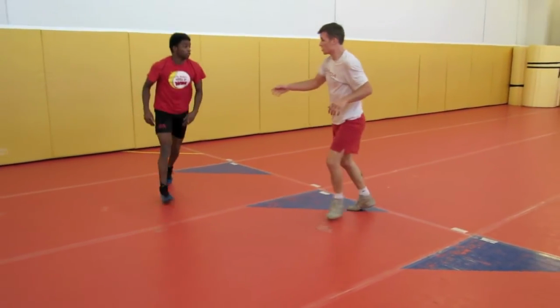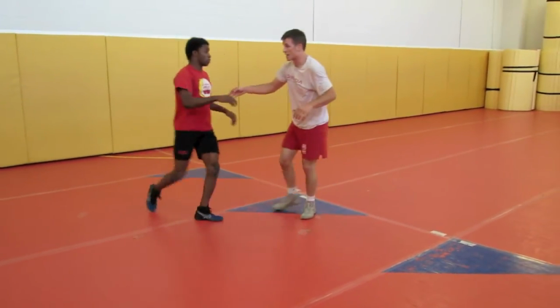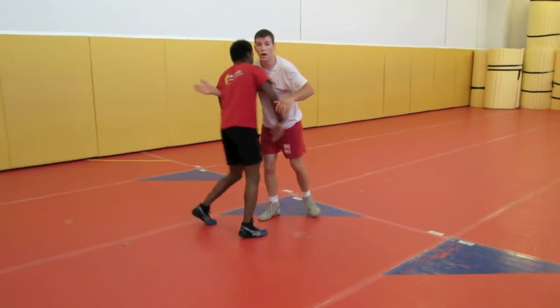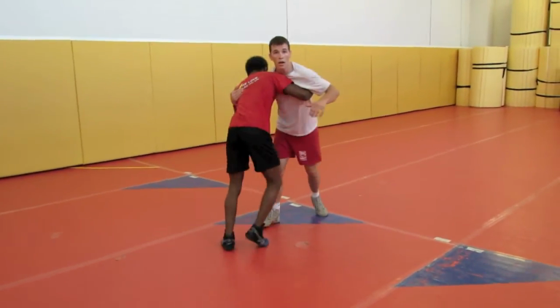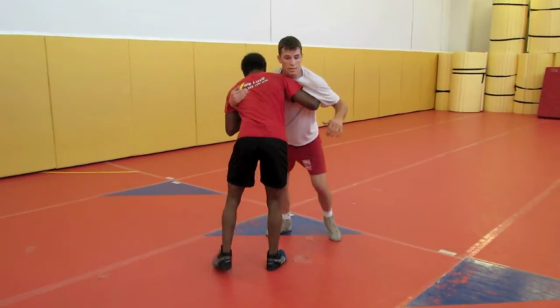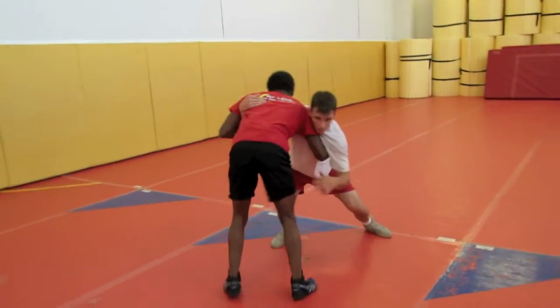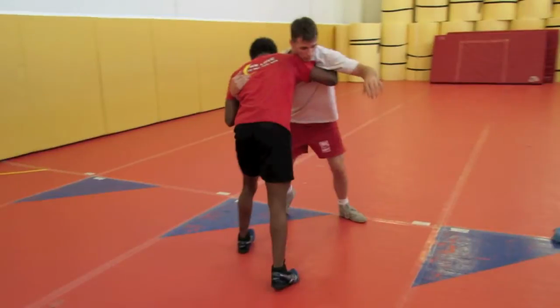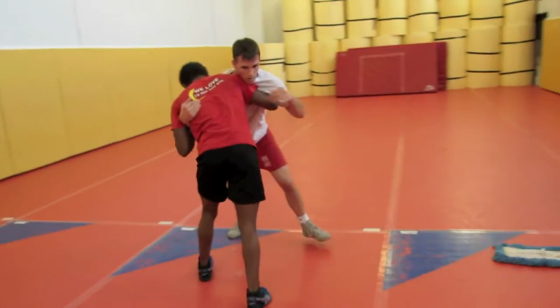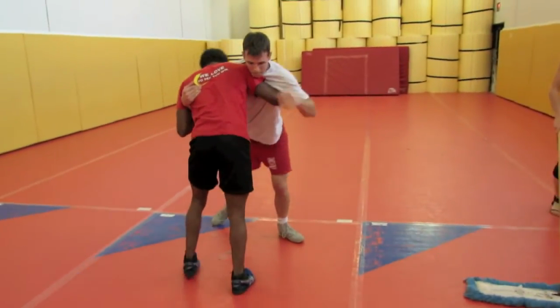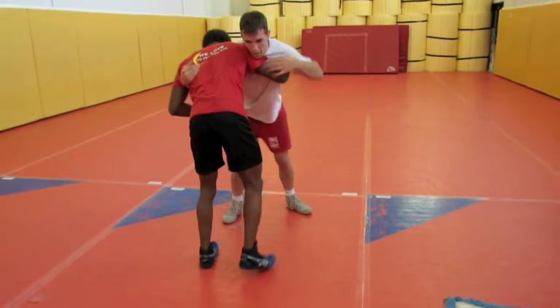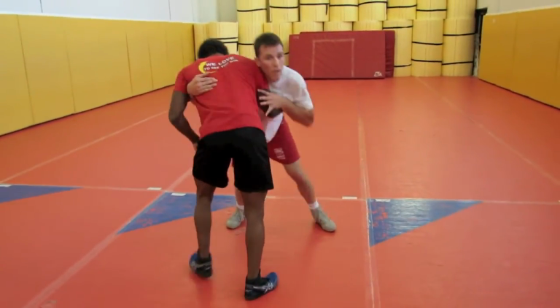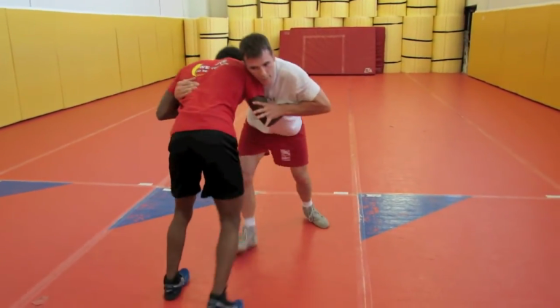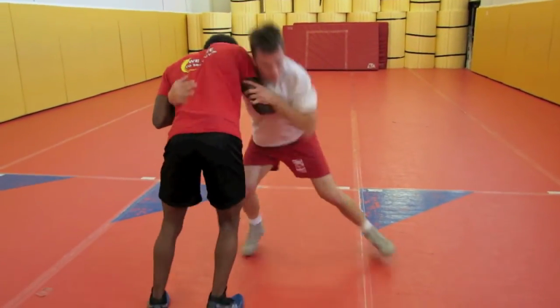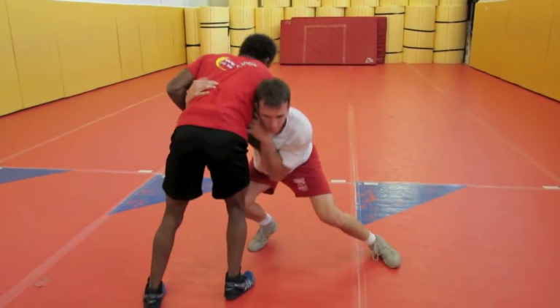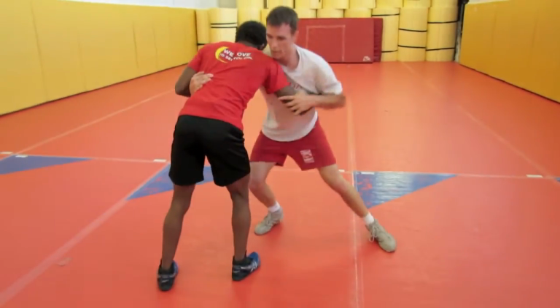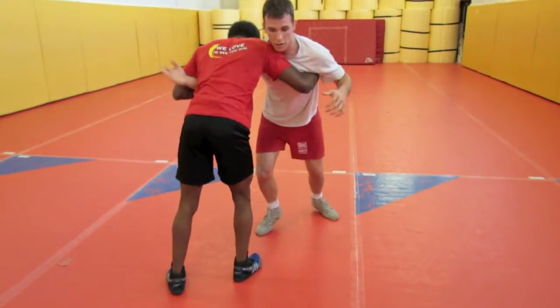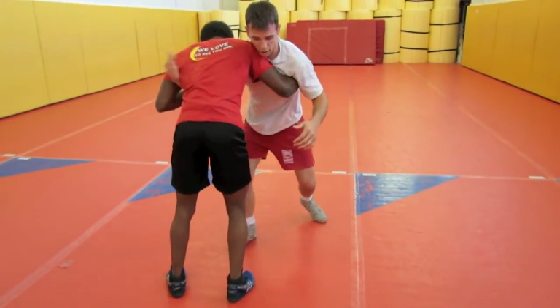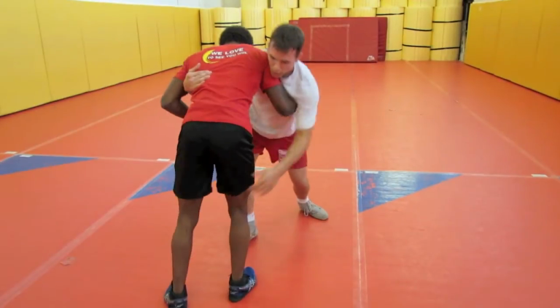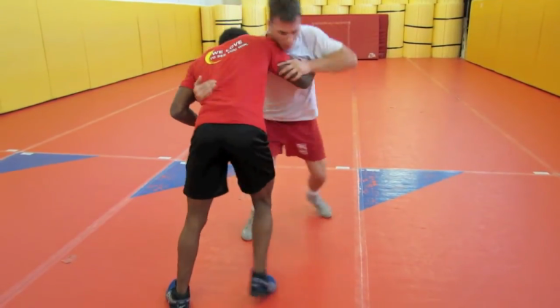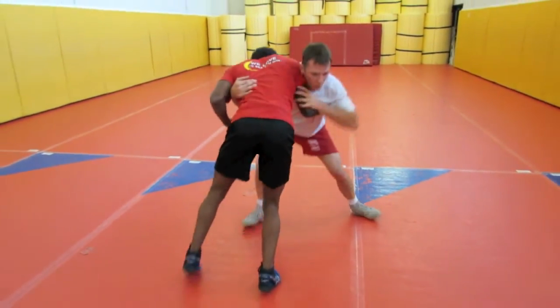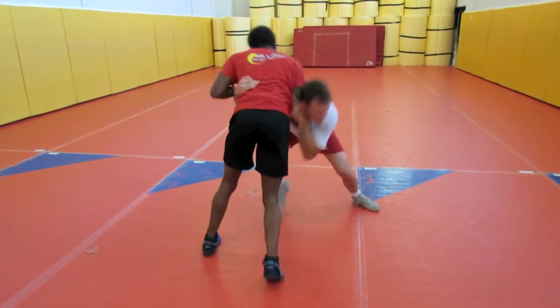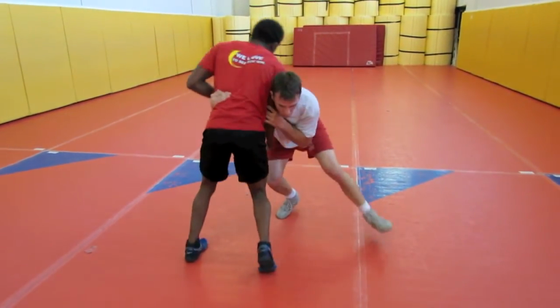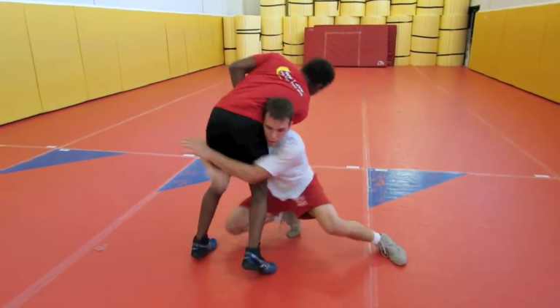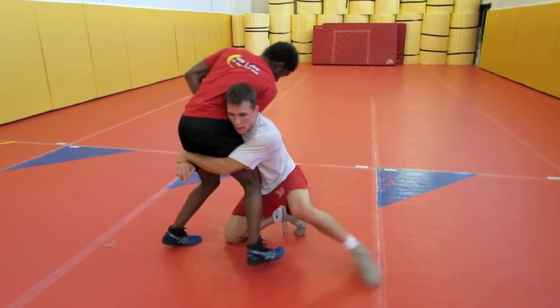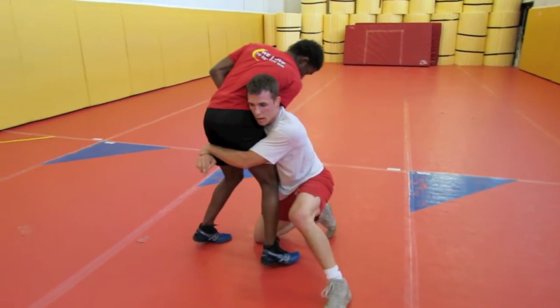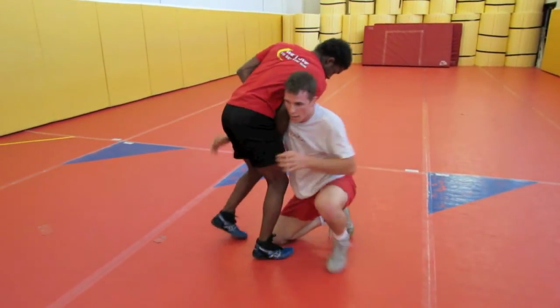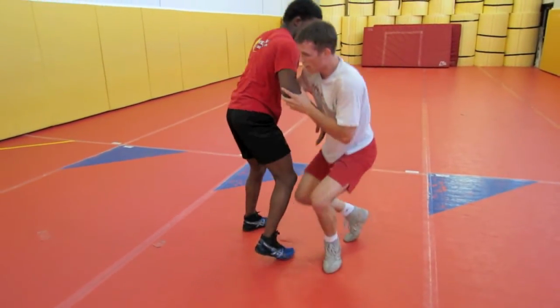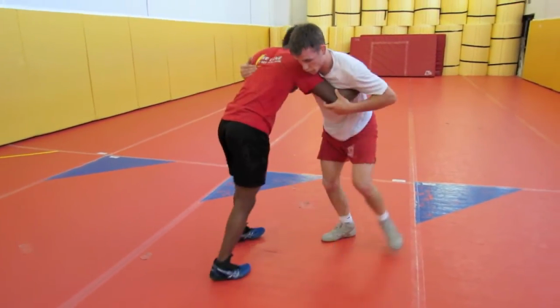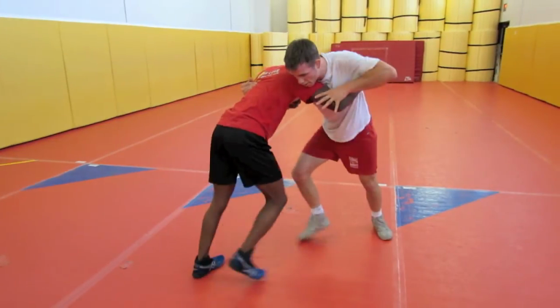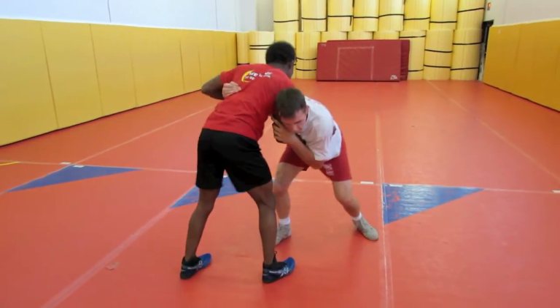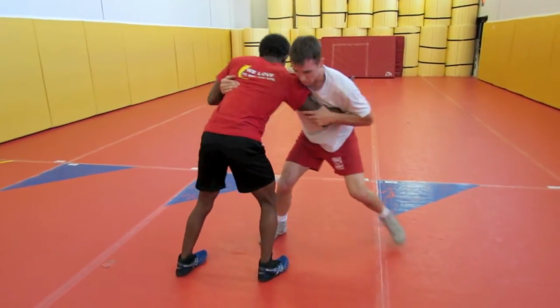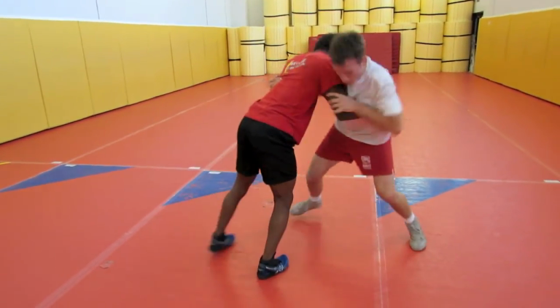If I just try to sag here, he's going to hold me up with that arm. Fight this — he's strong here, he's weak here. And that goes with: if you're going to come to your single here, or a double of the high crotch.